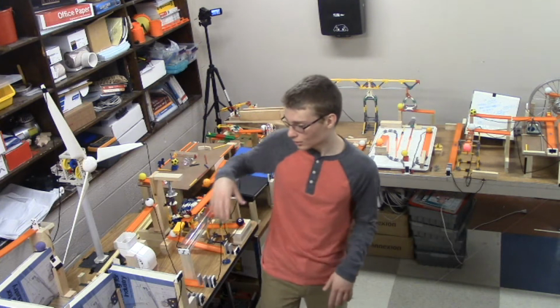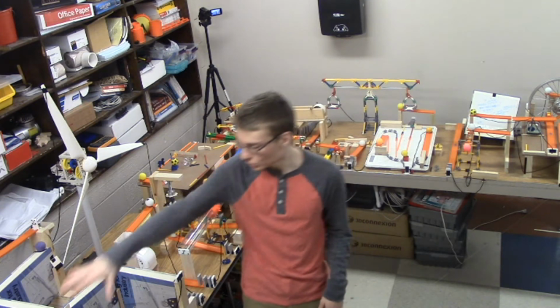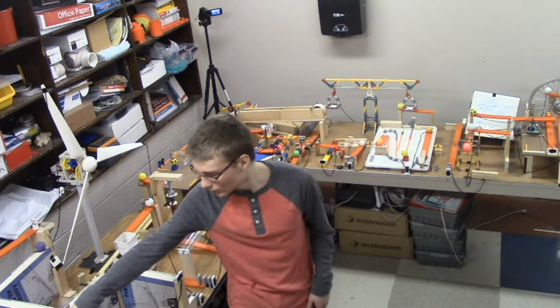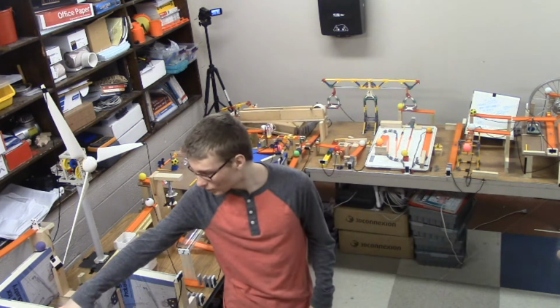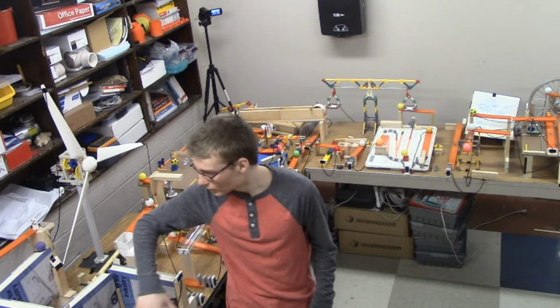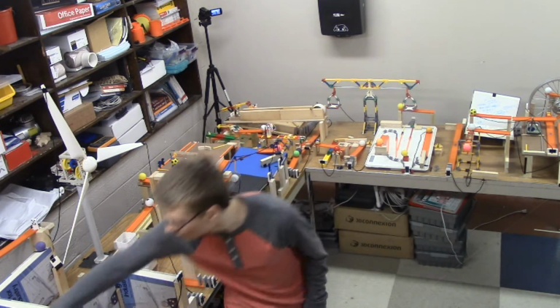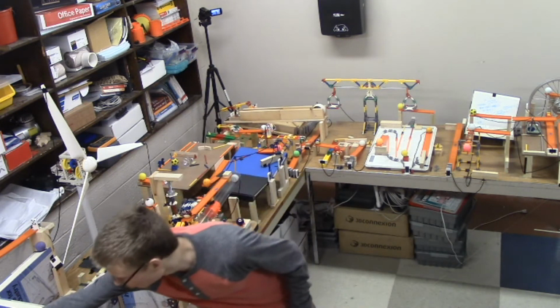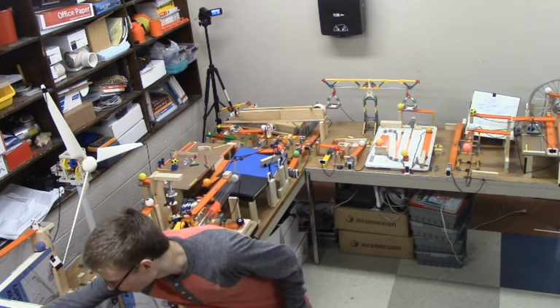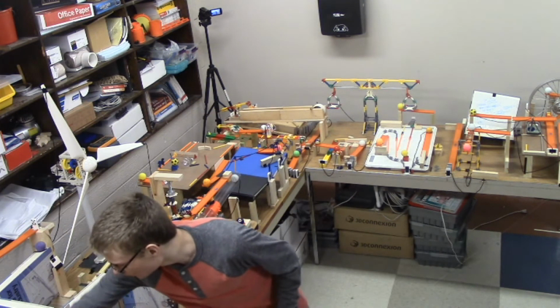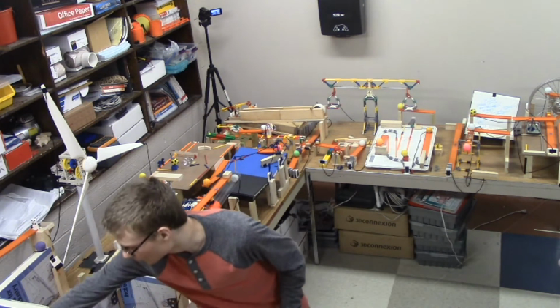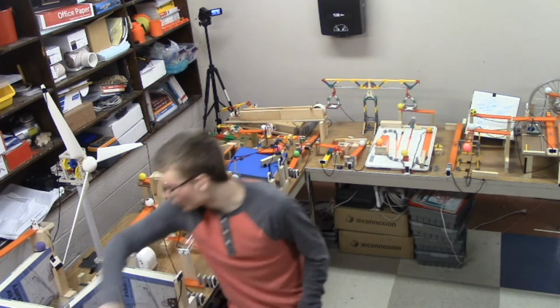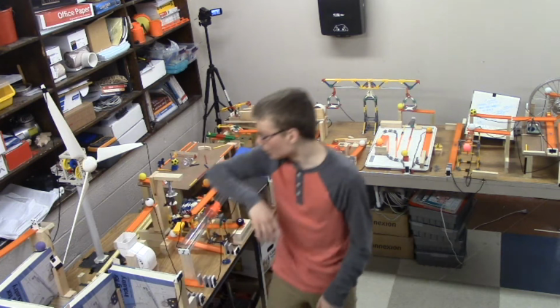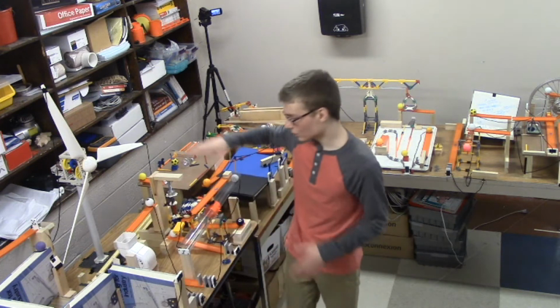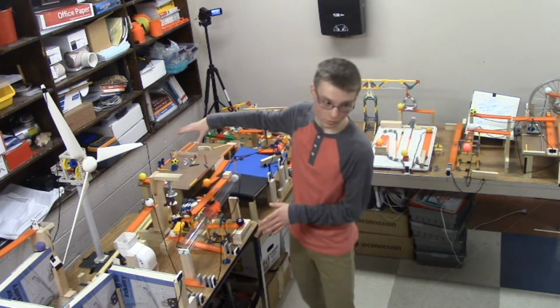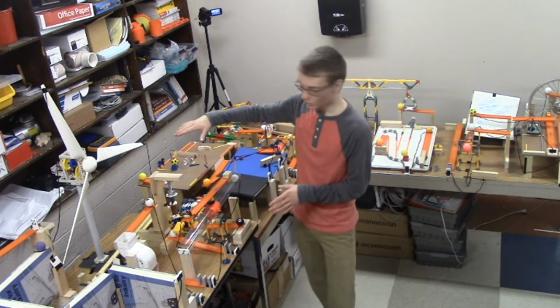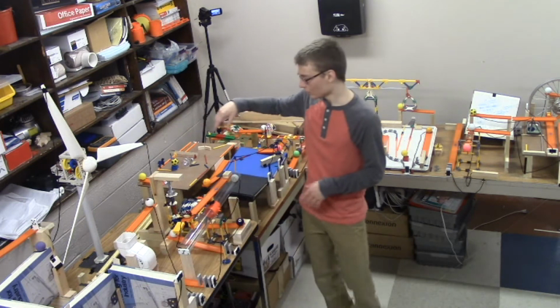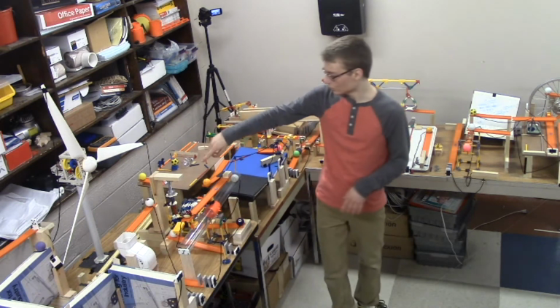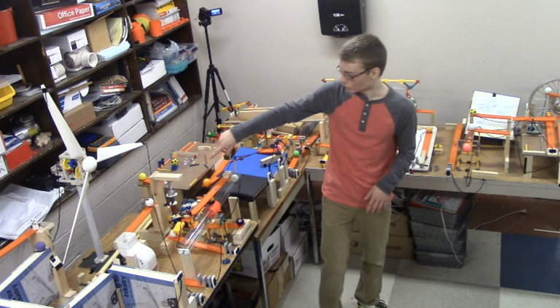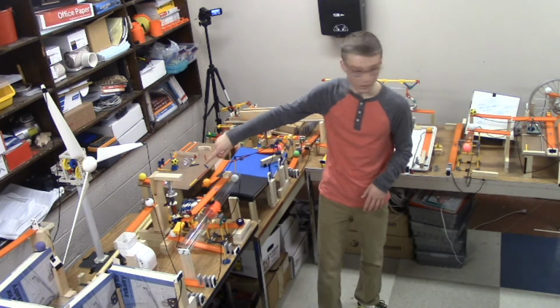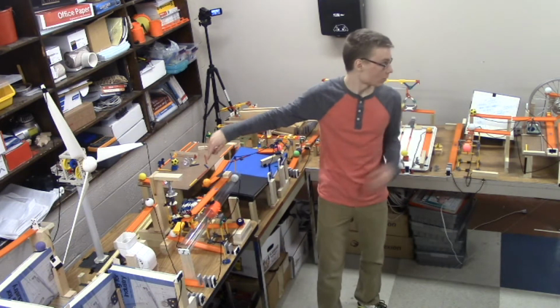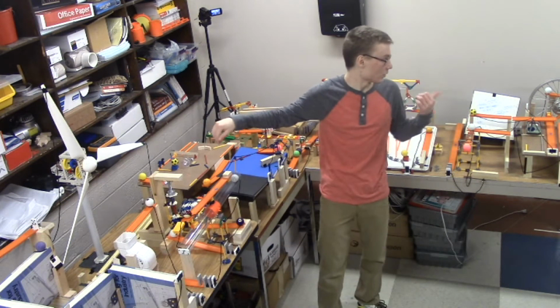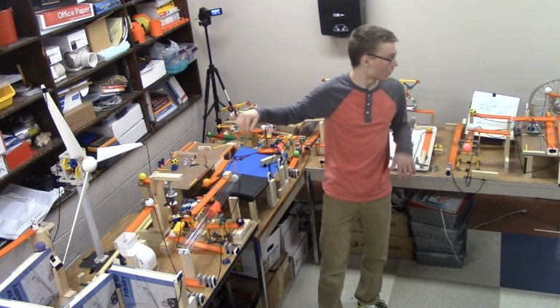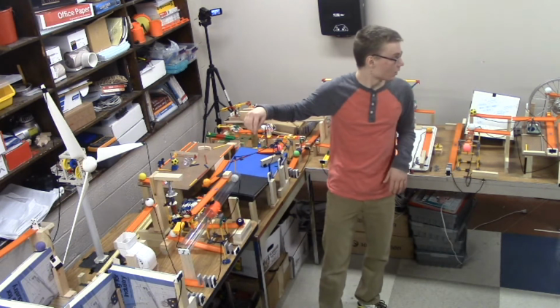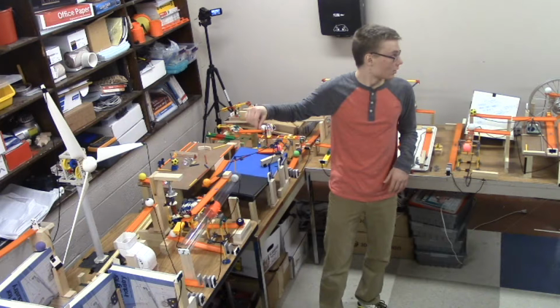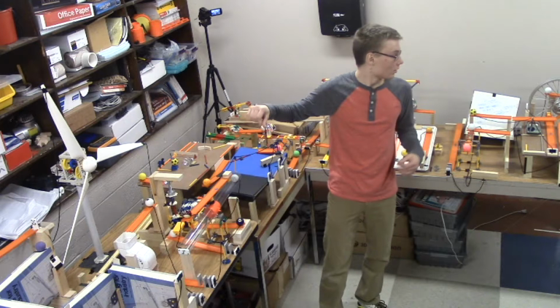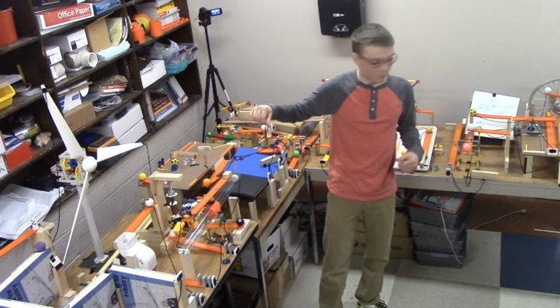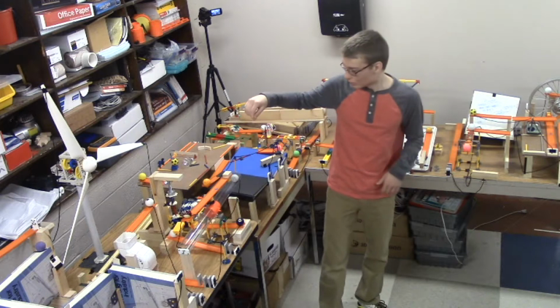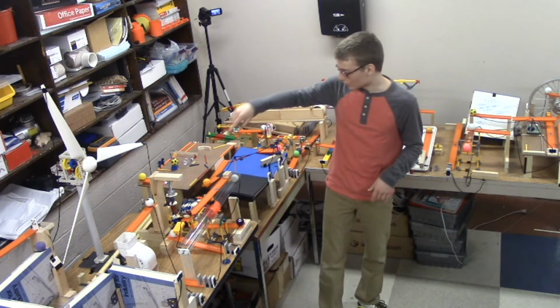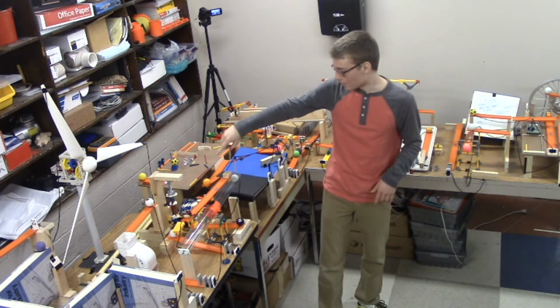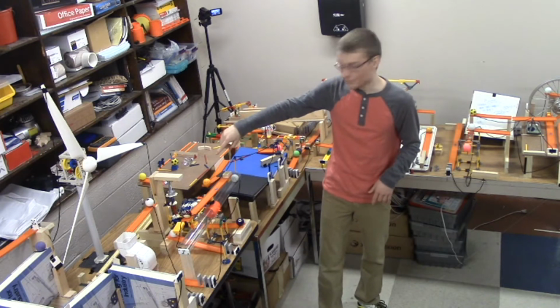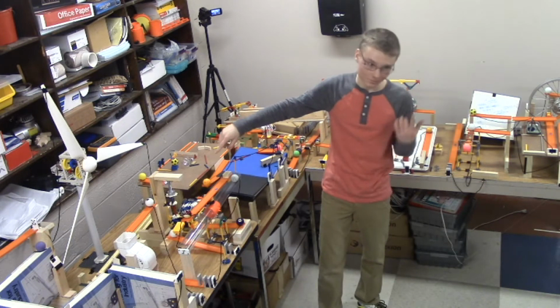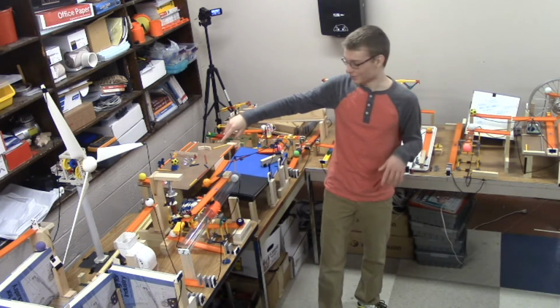It starts with the pulley section — you can see there are some pulleys here, and this is a pulley system there. Then it goes into the screw section; there's a screw right here. You can close the door if you want. There's the bell.